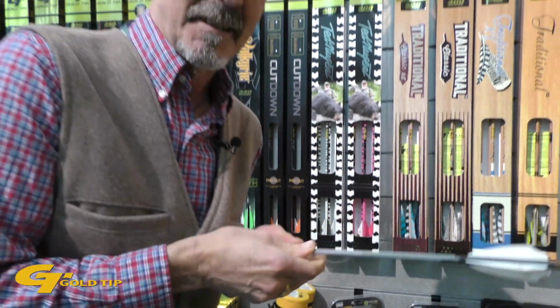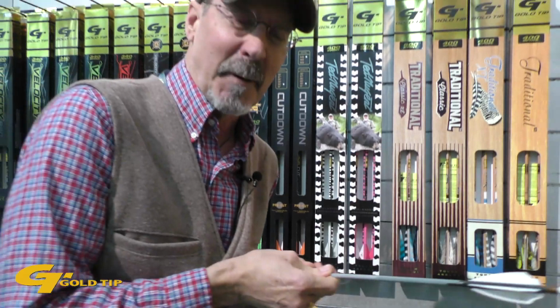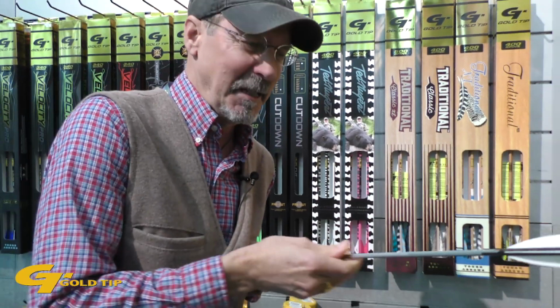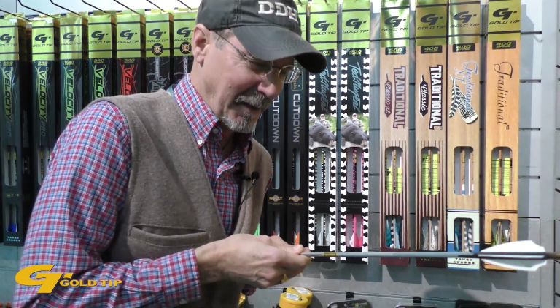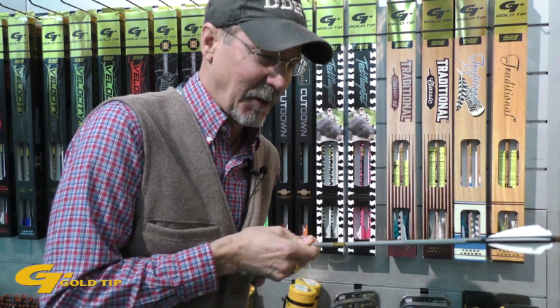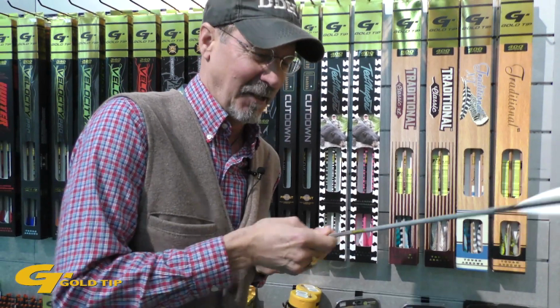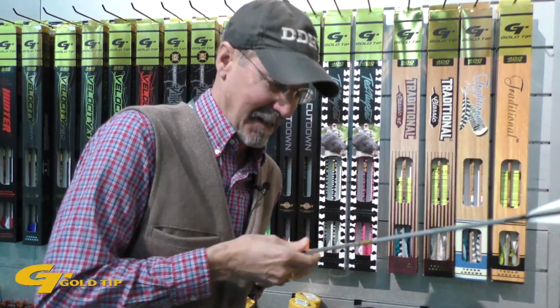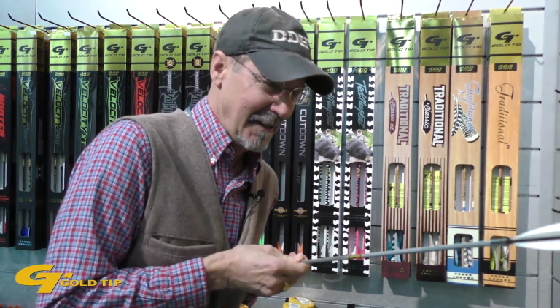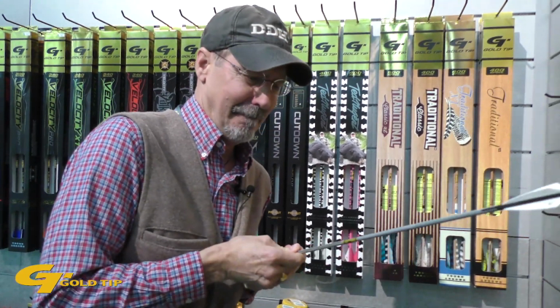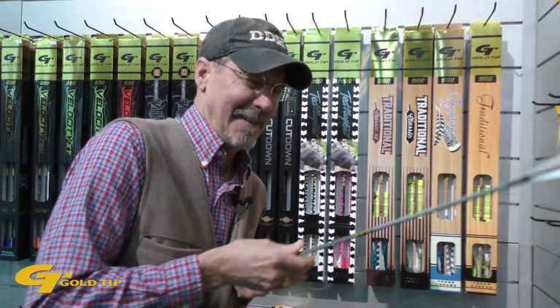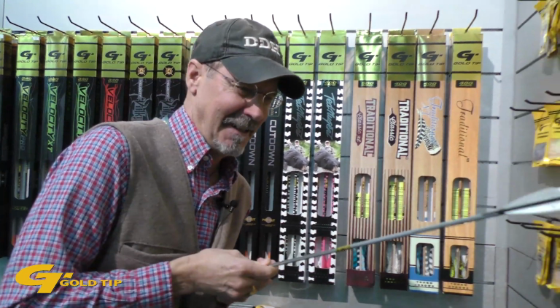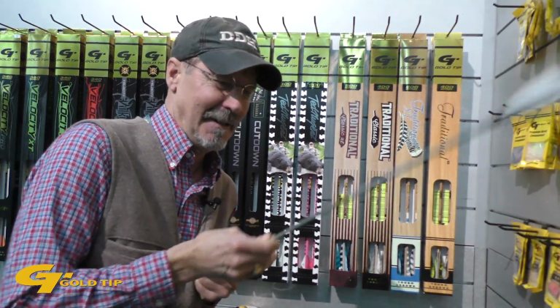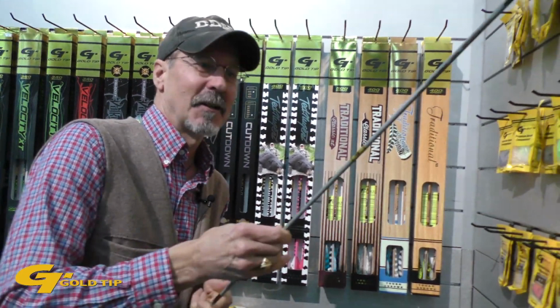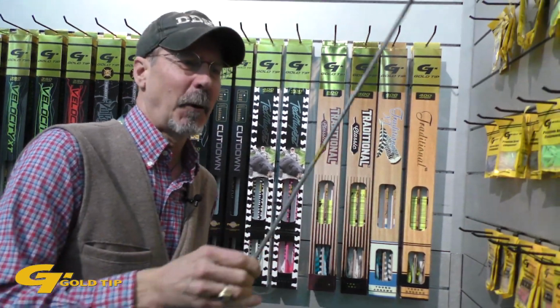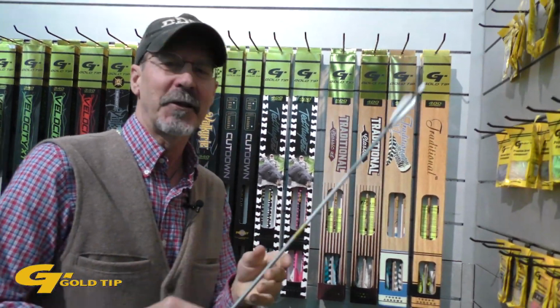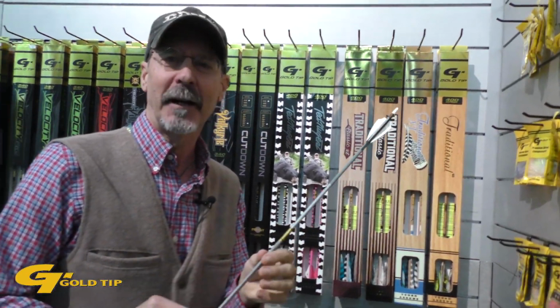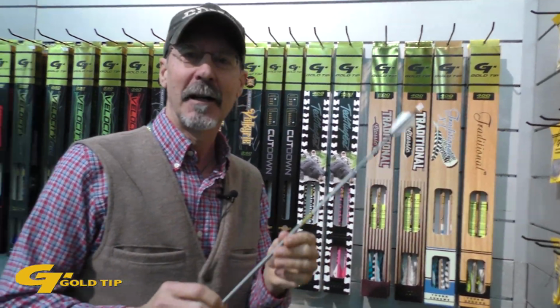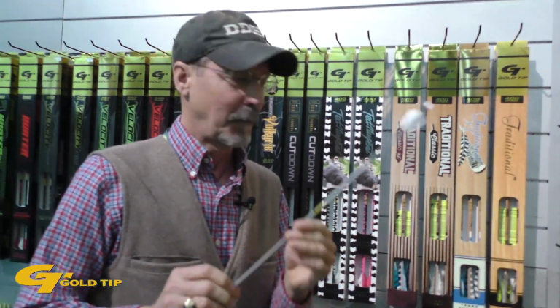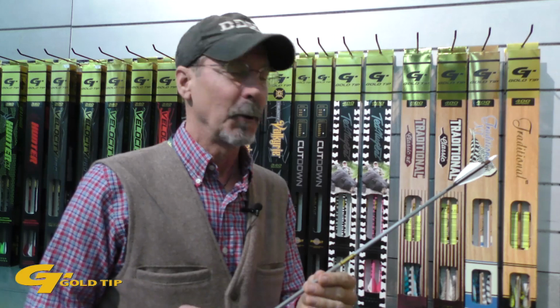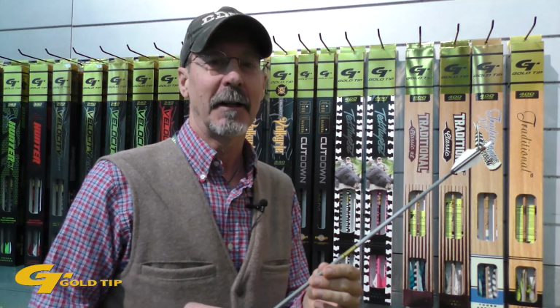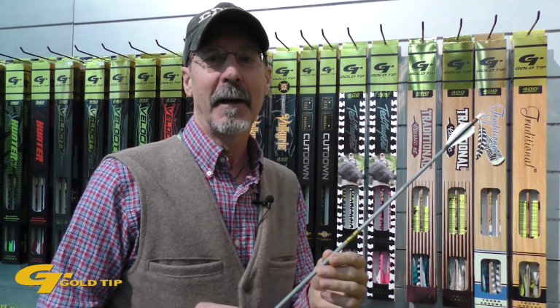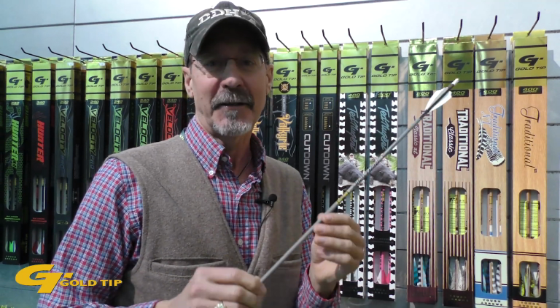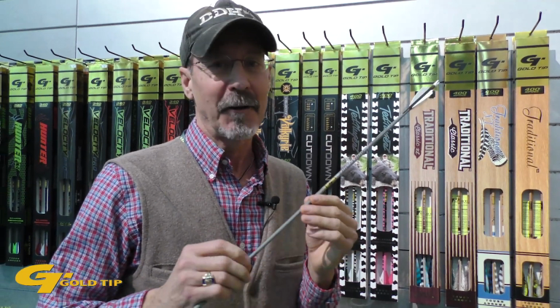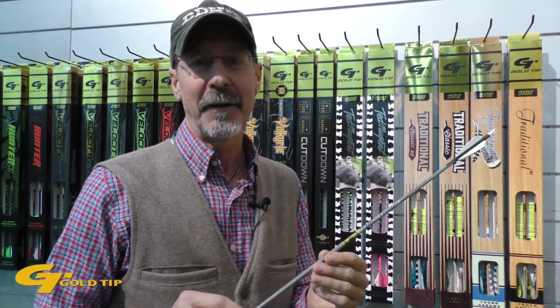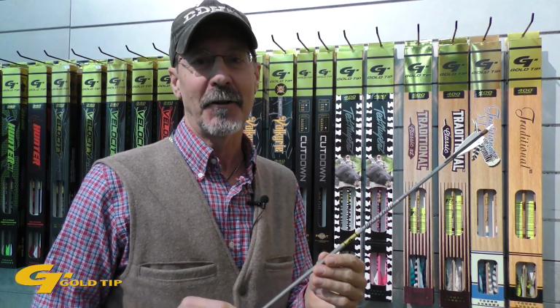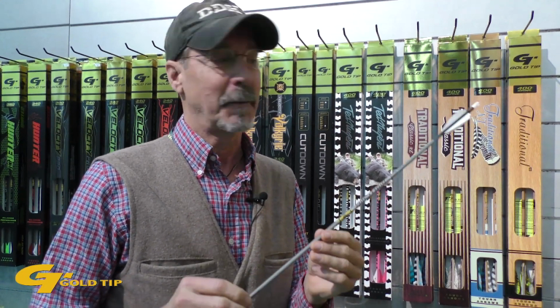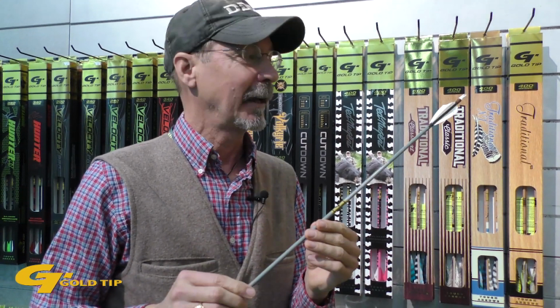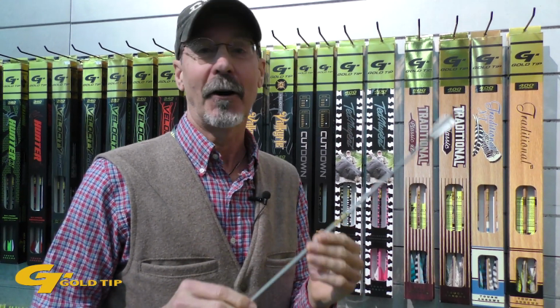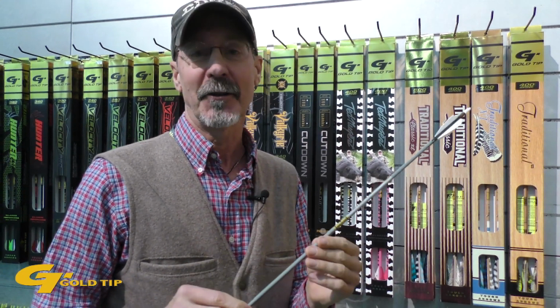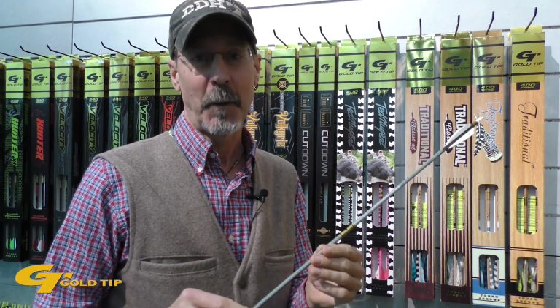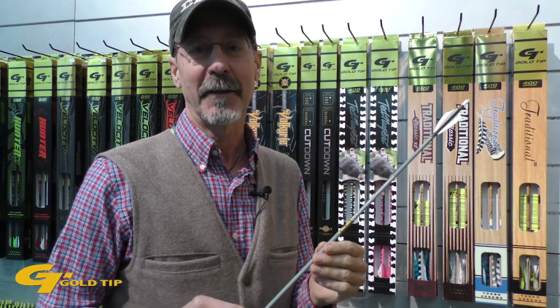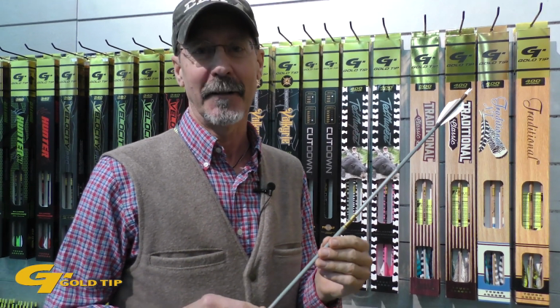Talk about deep penetration. This new Airstrike from Goldtip — it's got all the features that make archers weak in the knees.